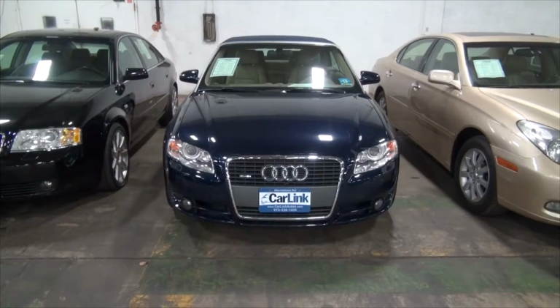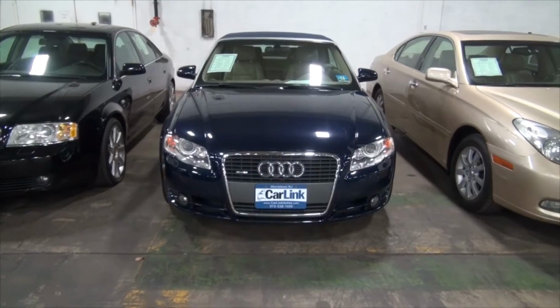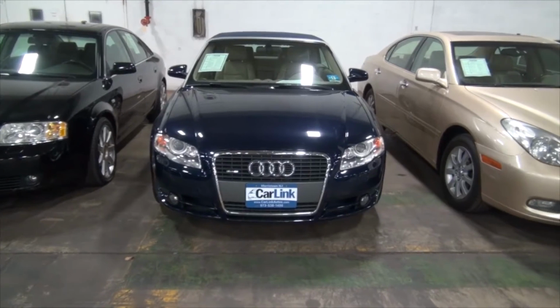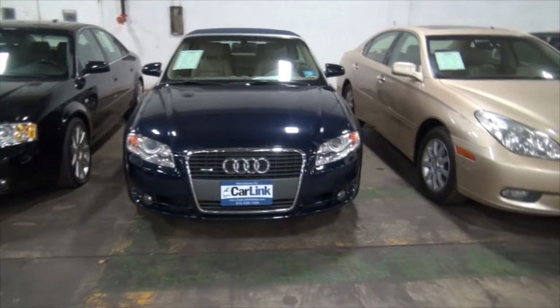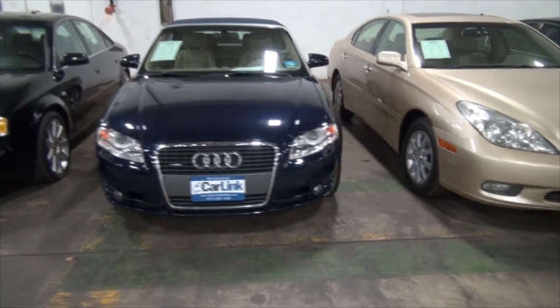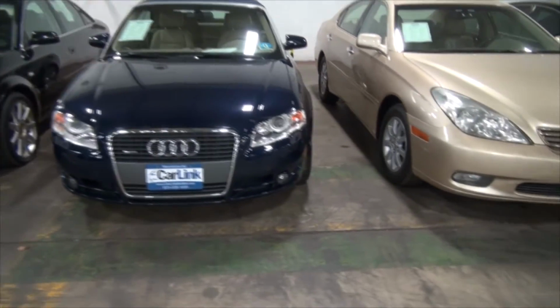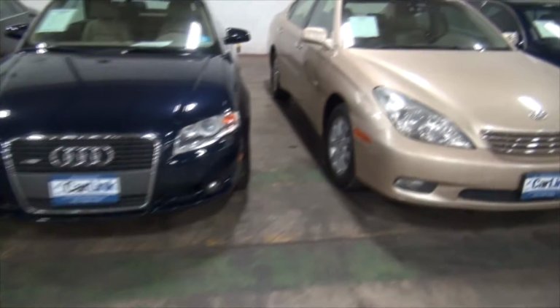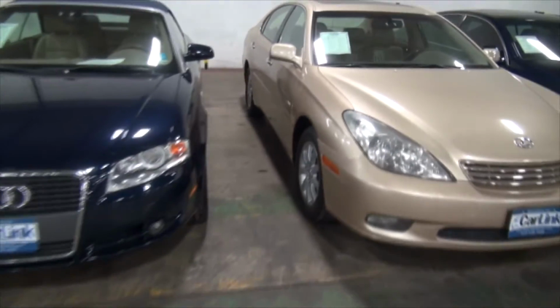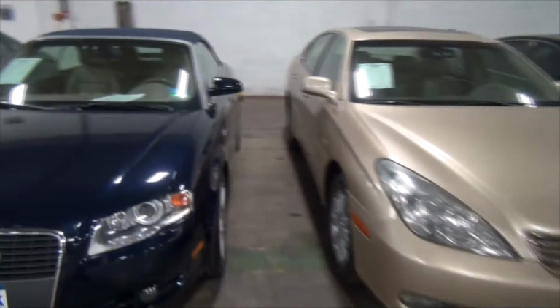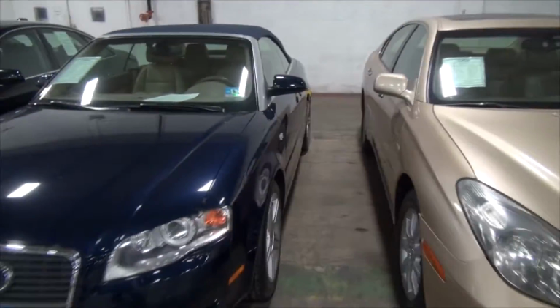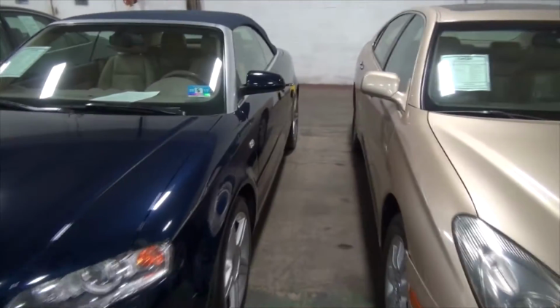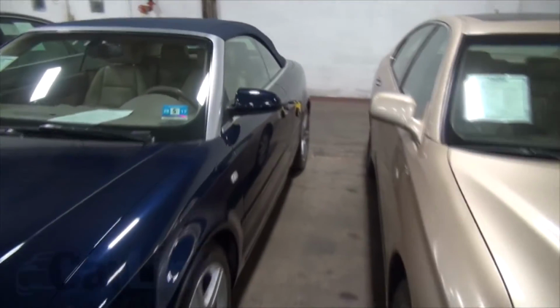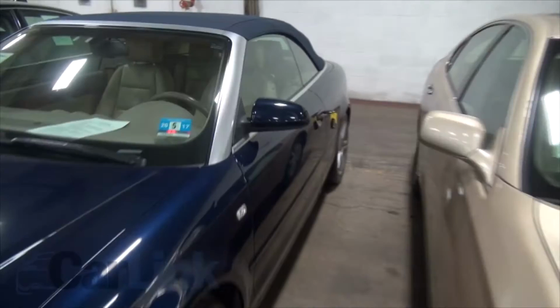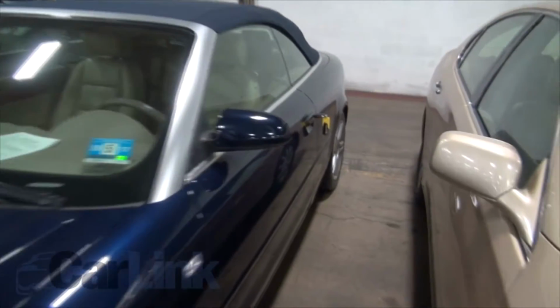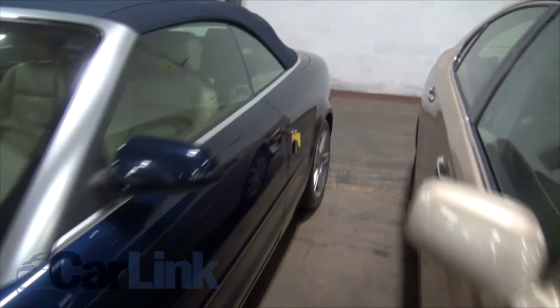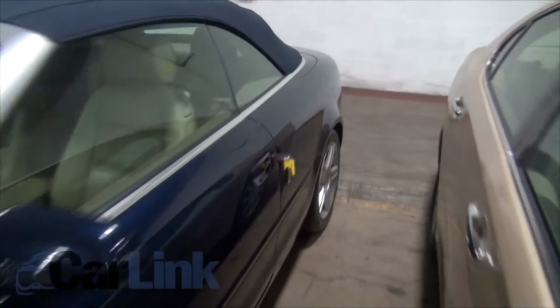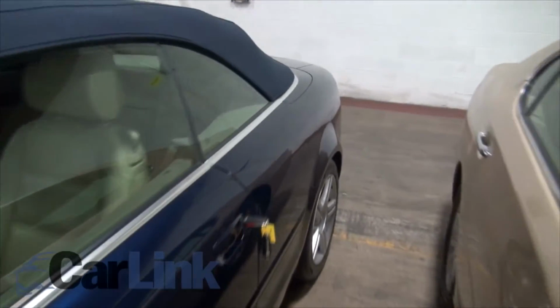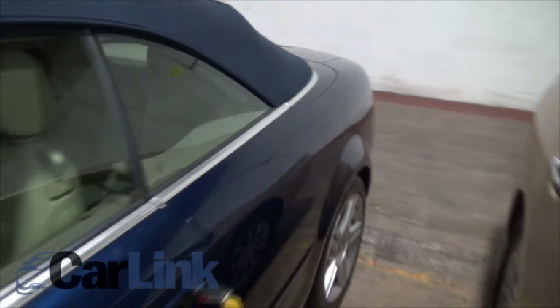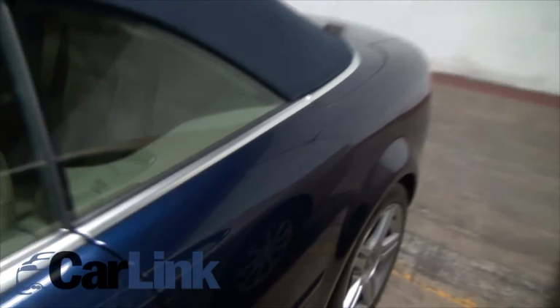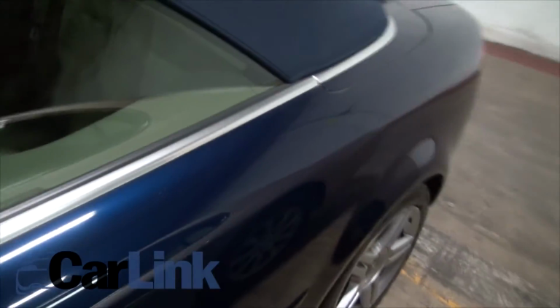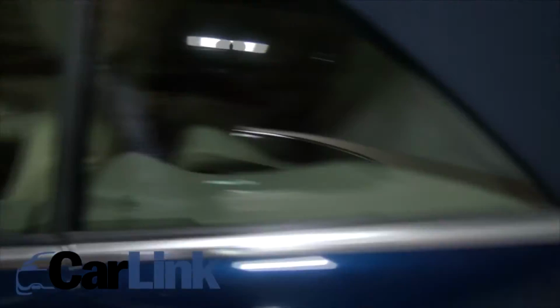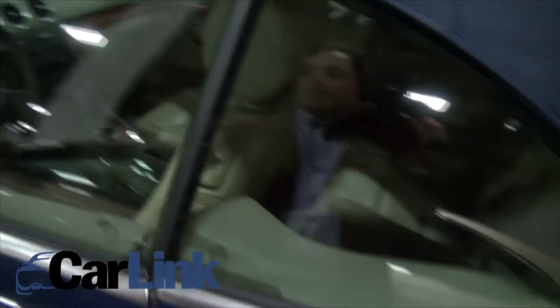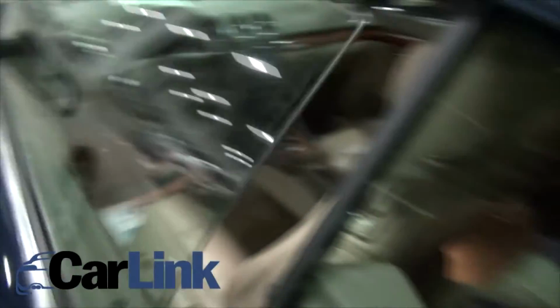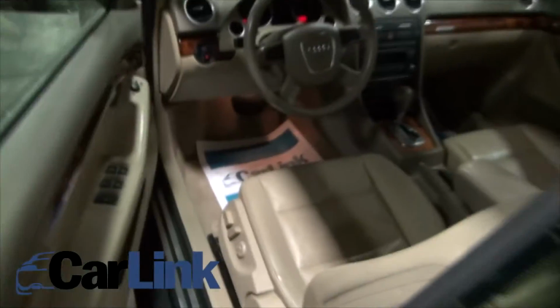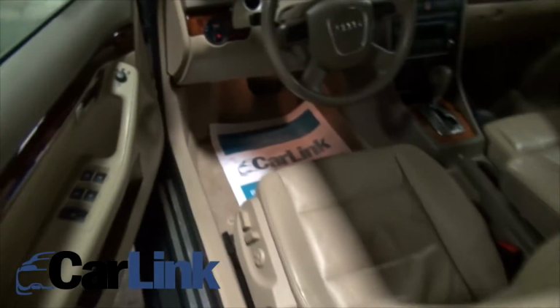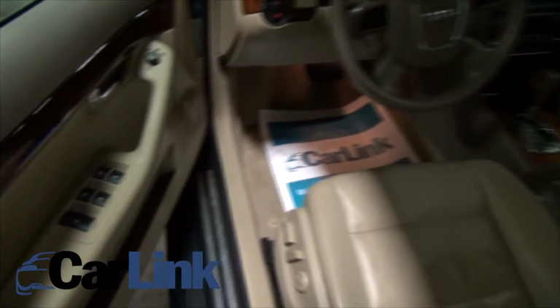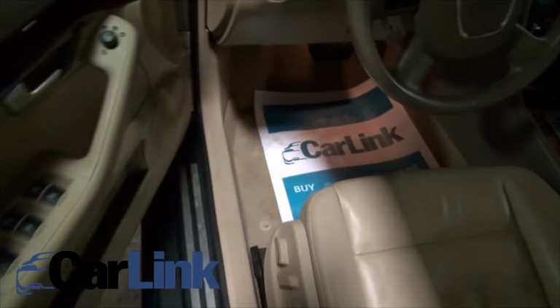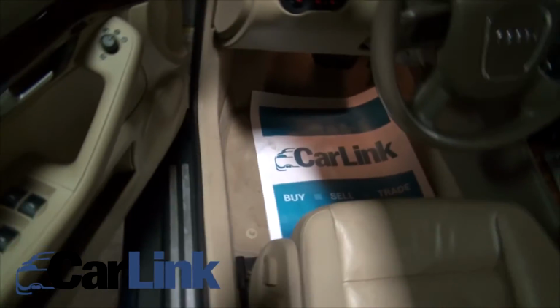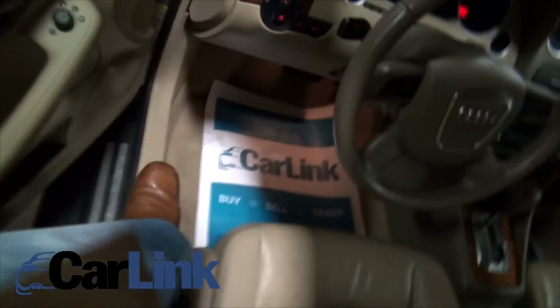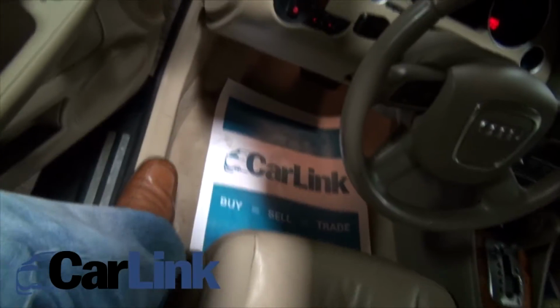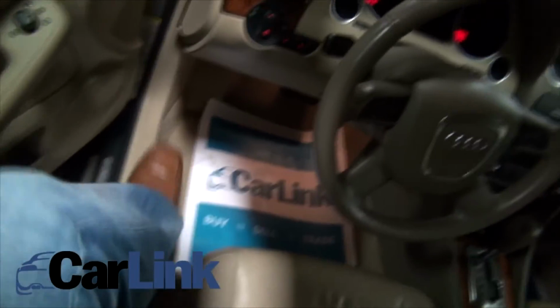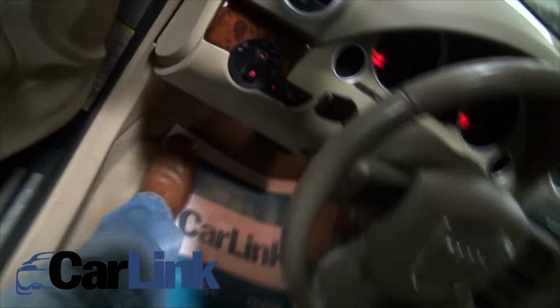I know it's winter, but you know what? Summer is here before you know it, and the best time to buy a convertible is in the winter.